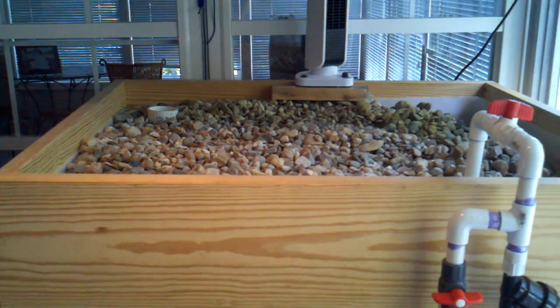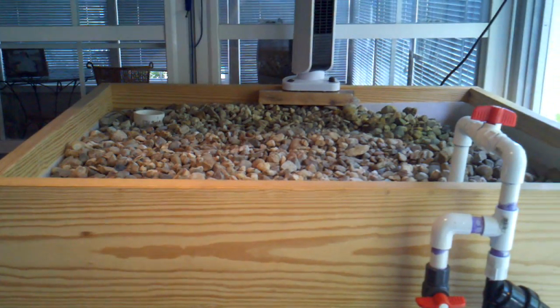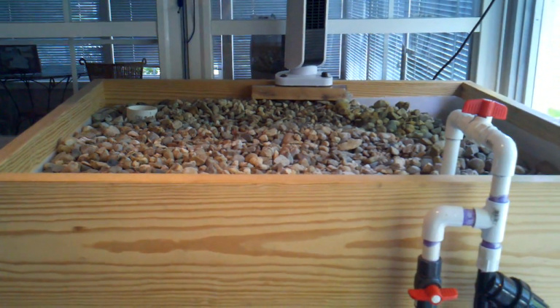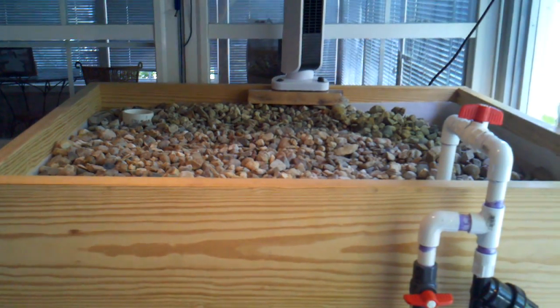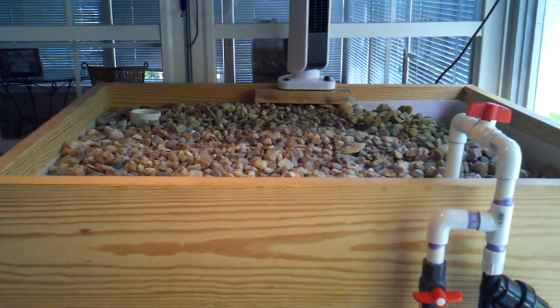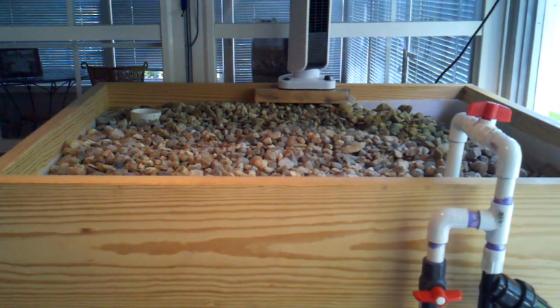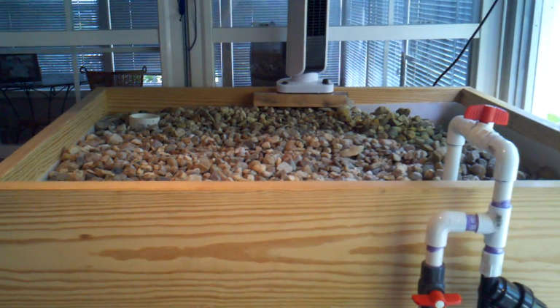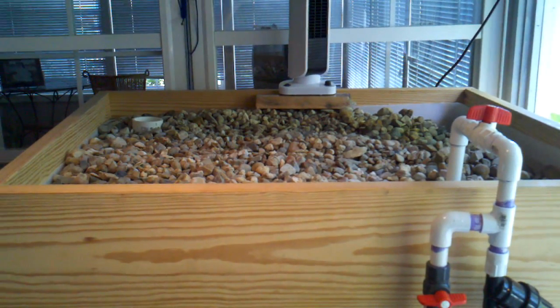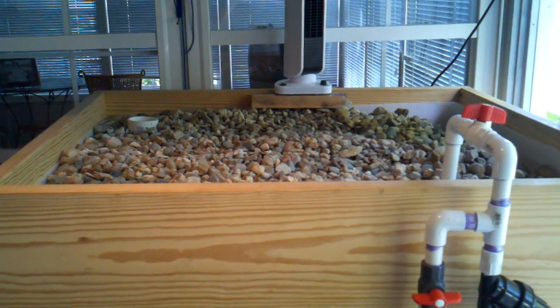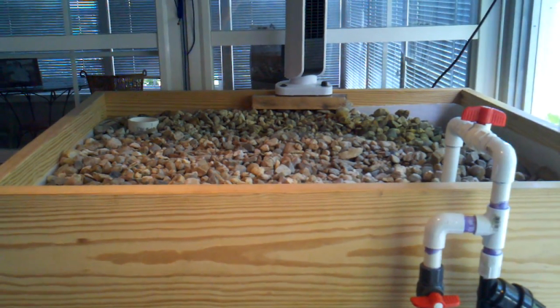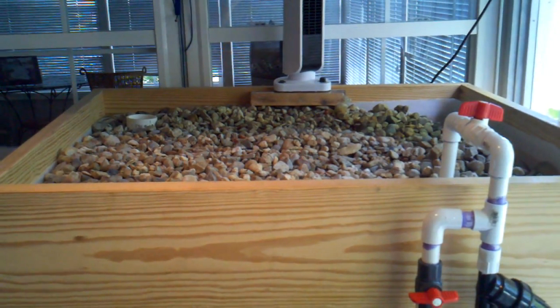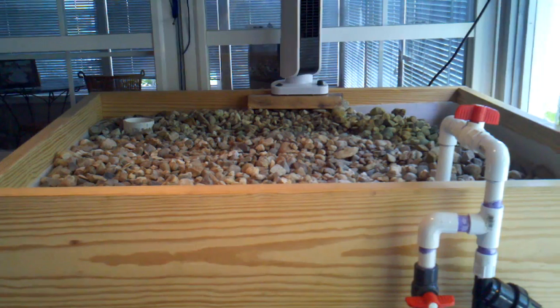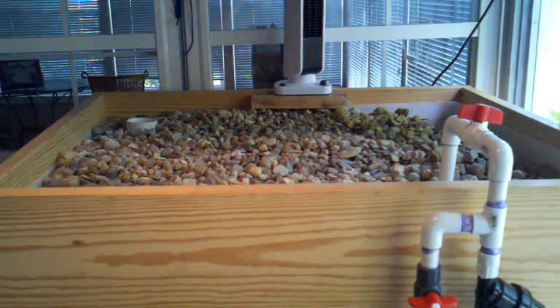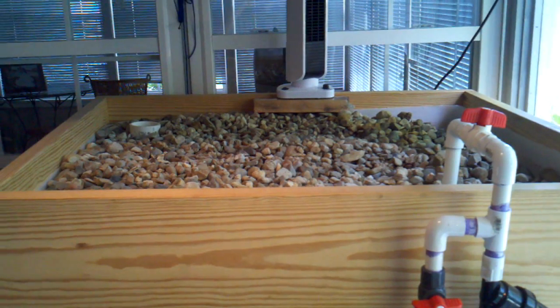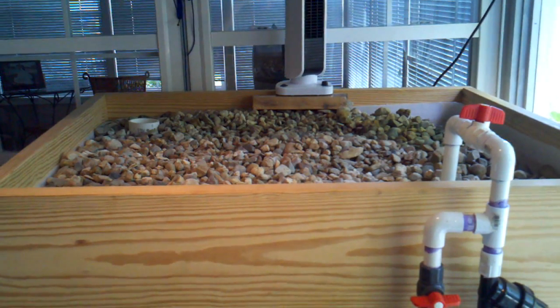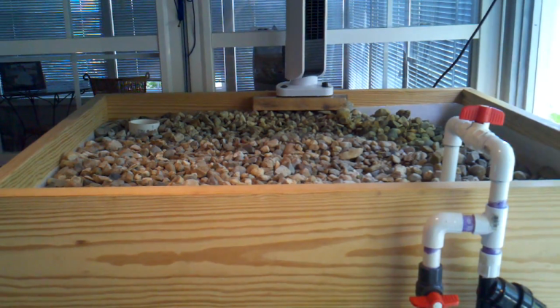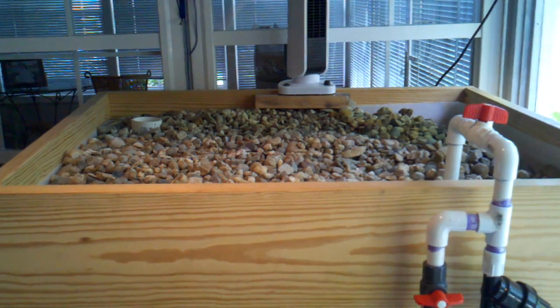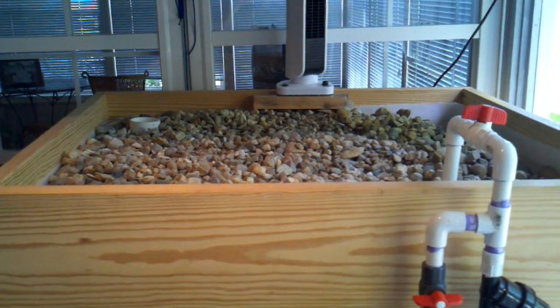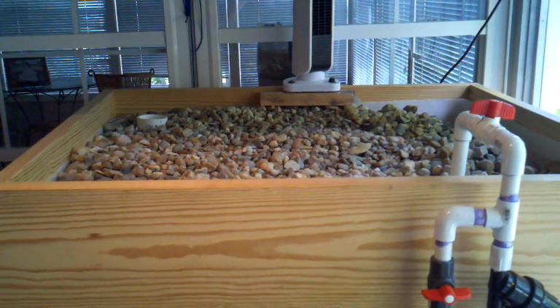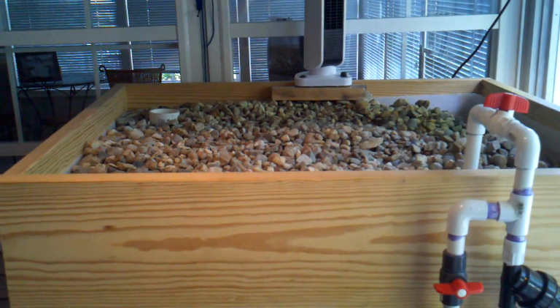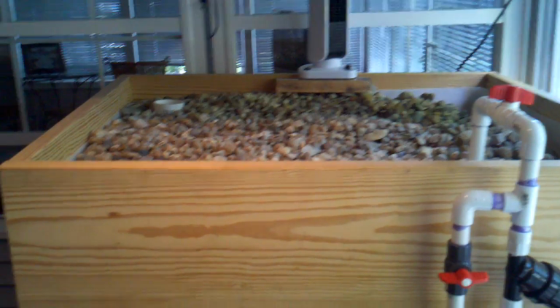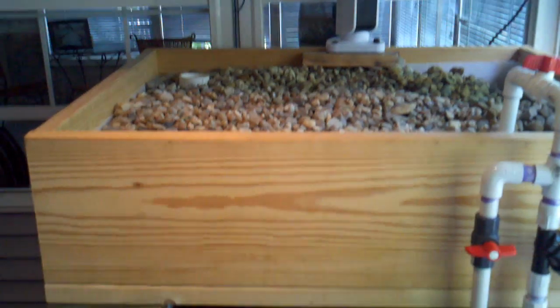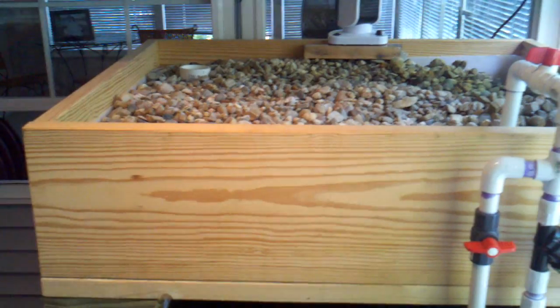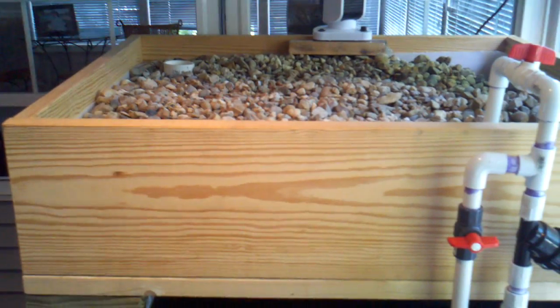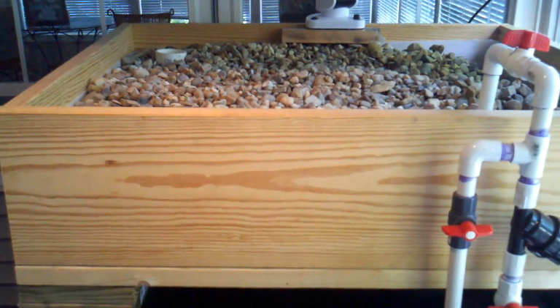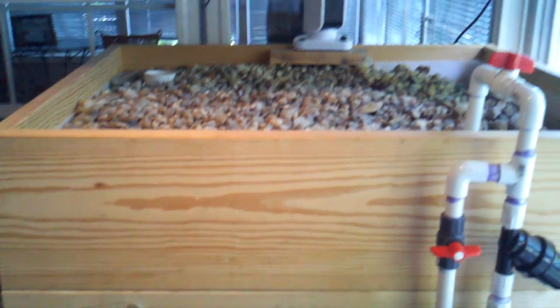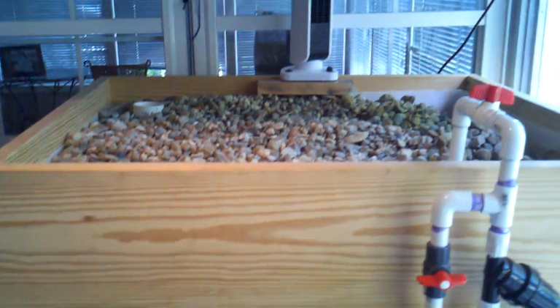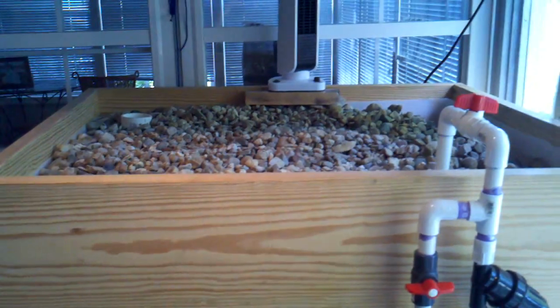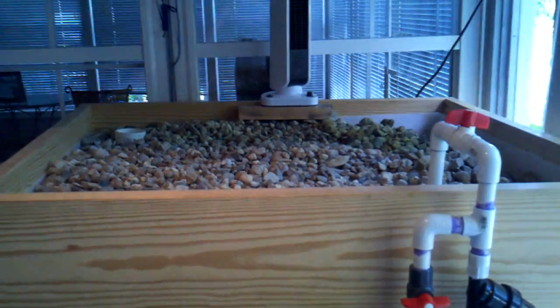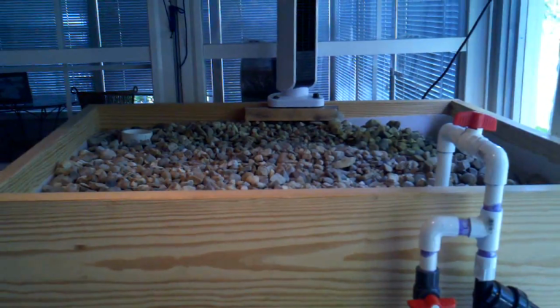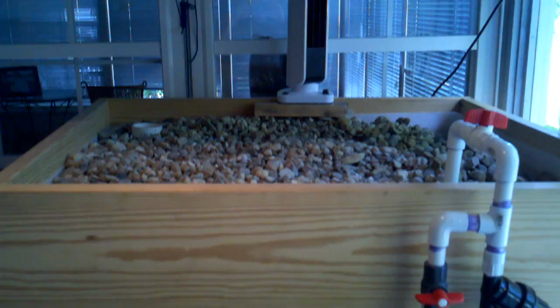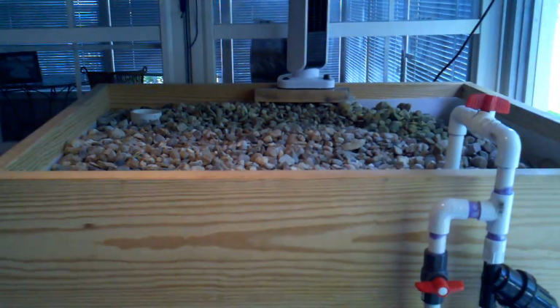It's just the top quarter of an IBC tote, 275-gallon. I have a wood frame out here per the wife's request, since I have it inside.